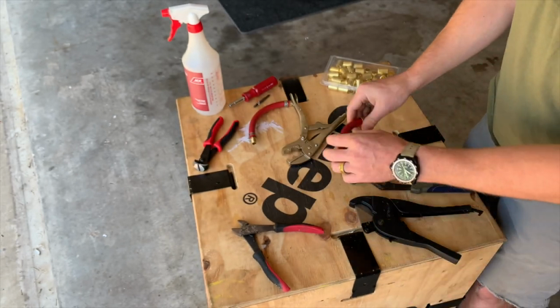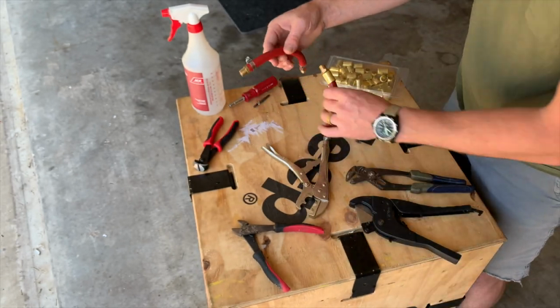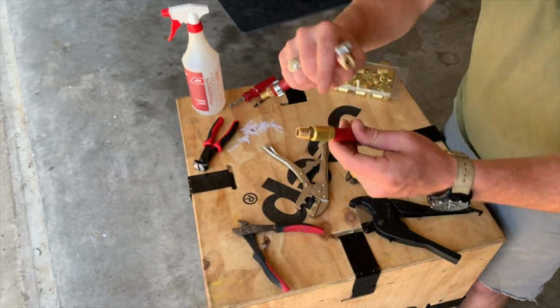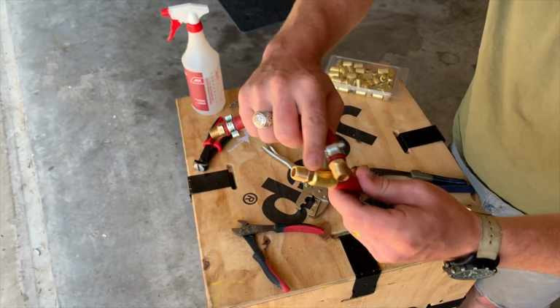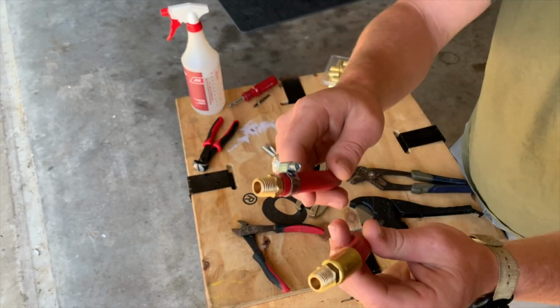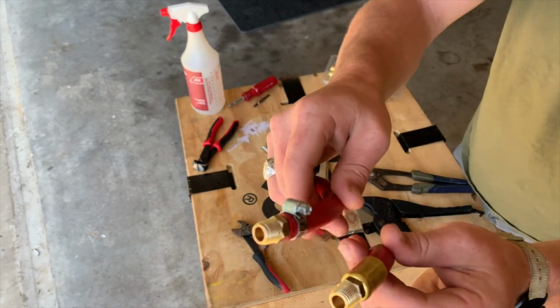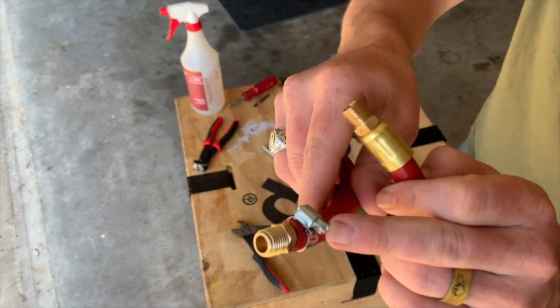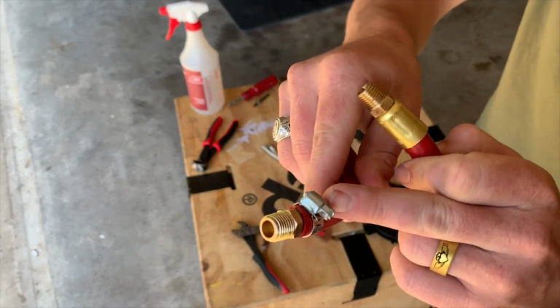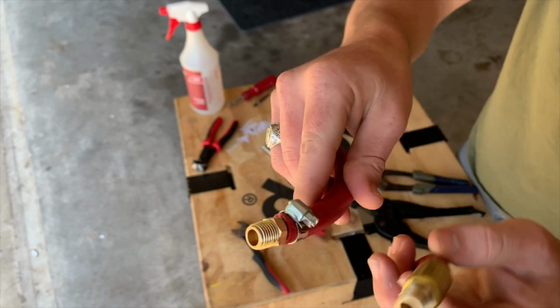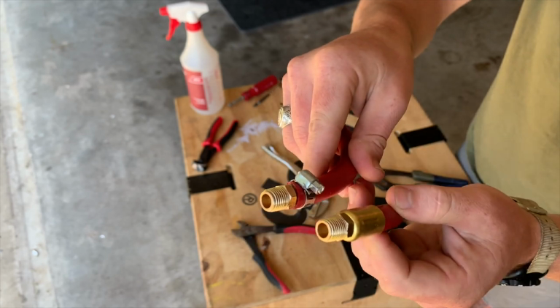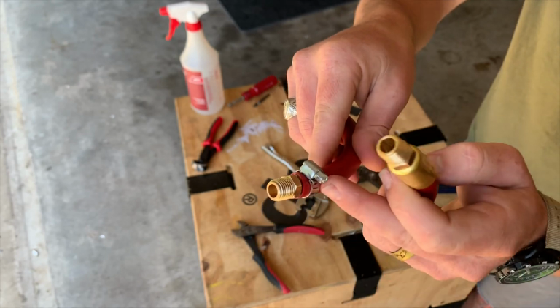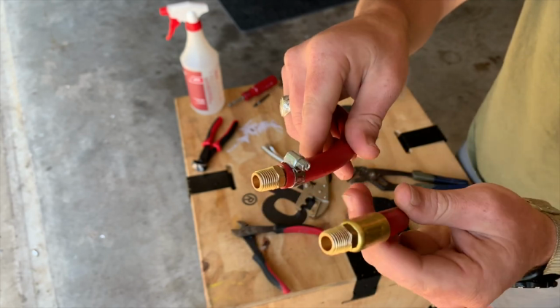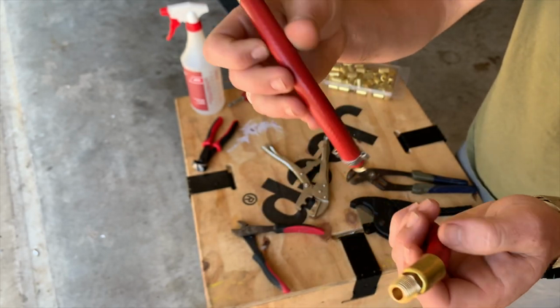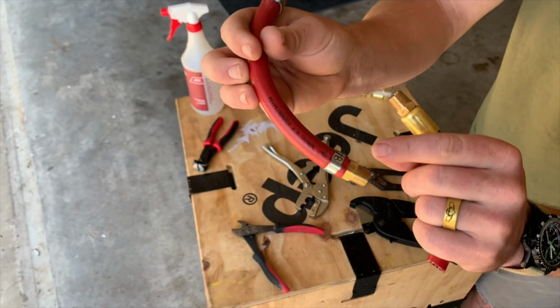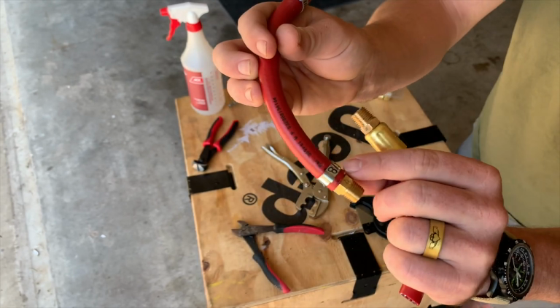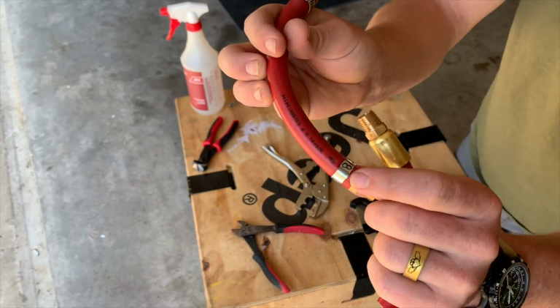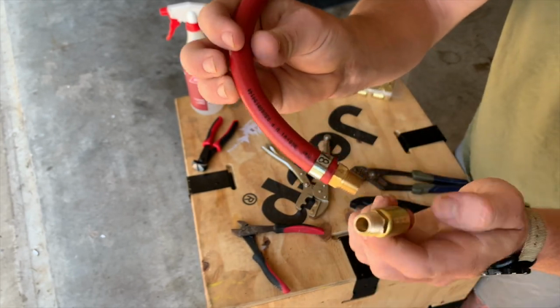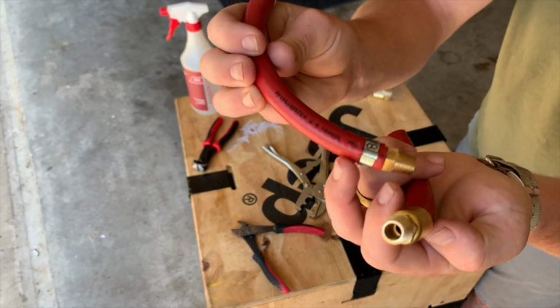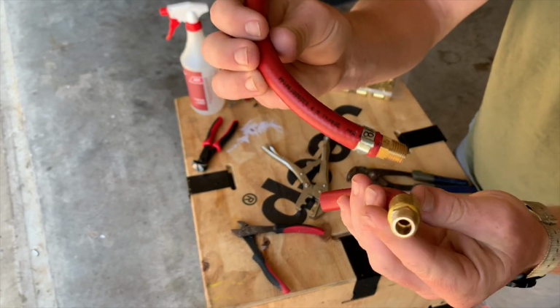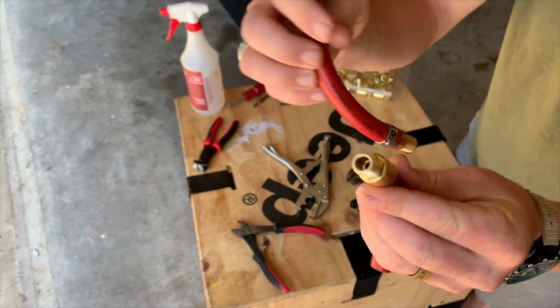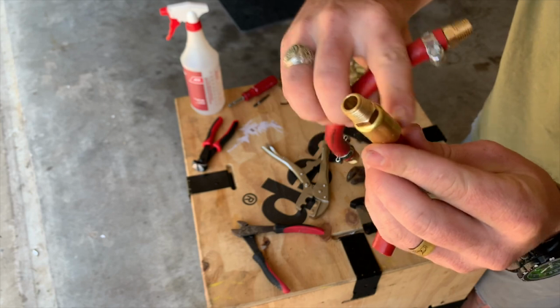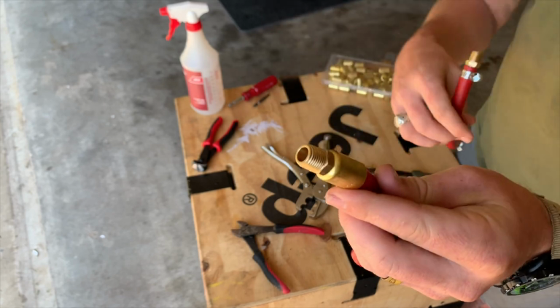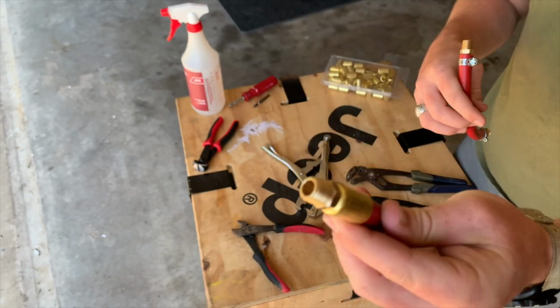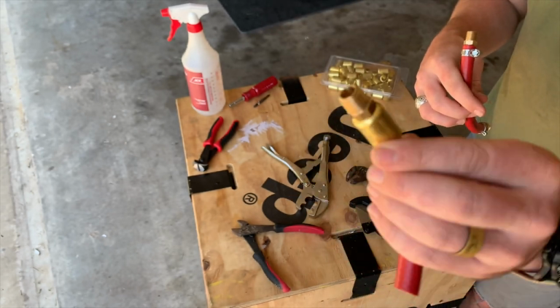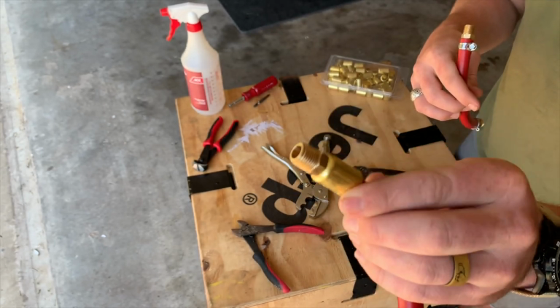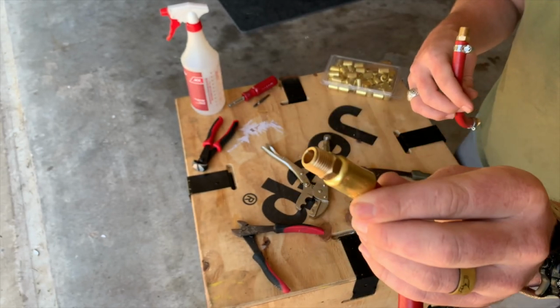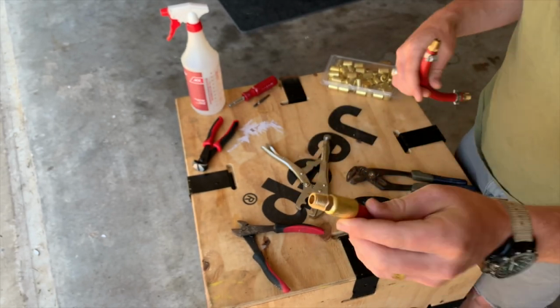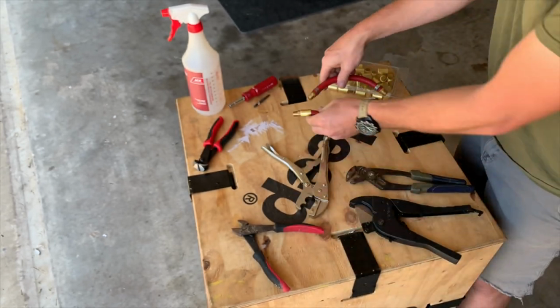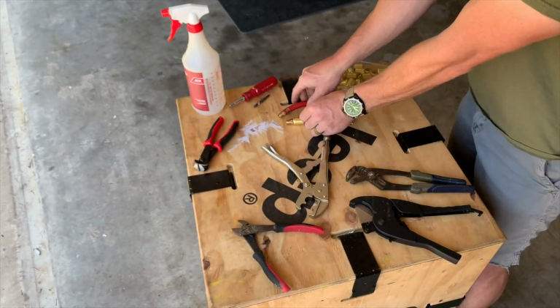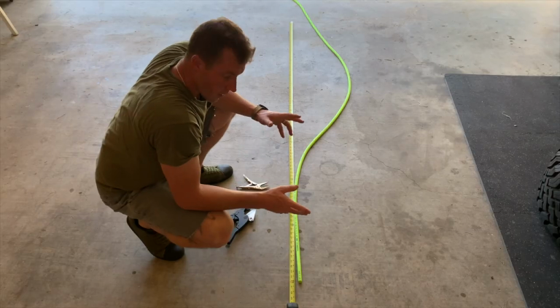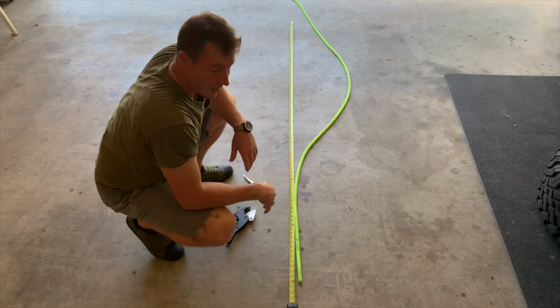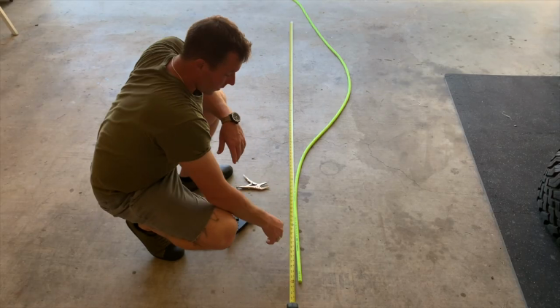The advantage of the ferrule over side crimps and hose clamps is that it just makes for a good, clean, factory look. Alright, let's get started cutting.